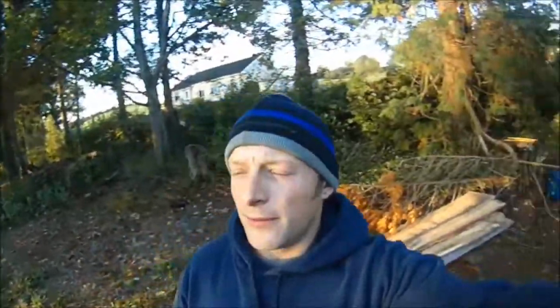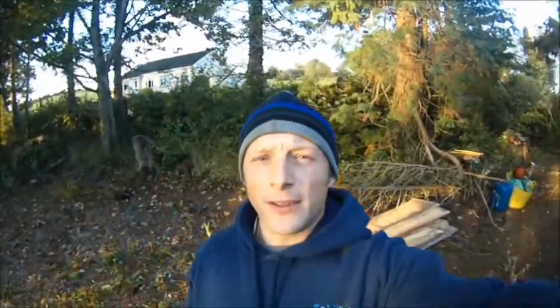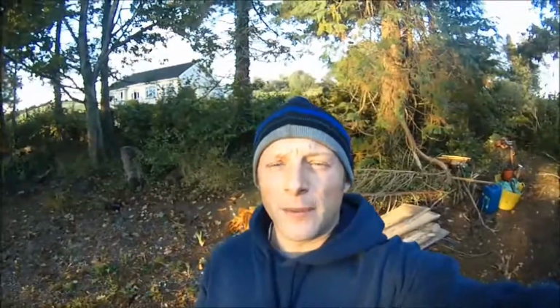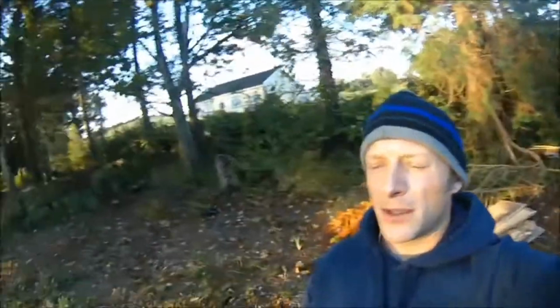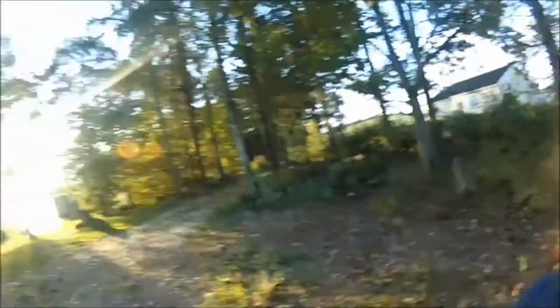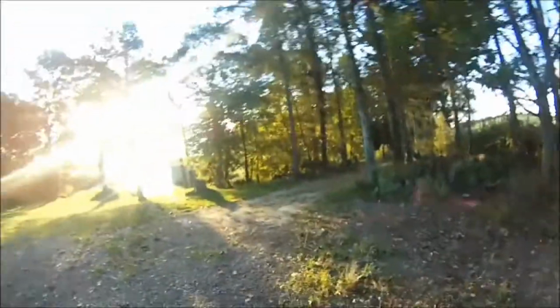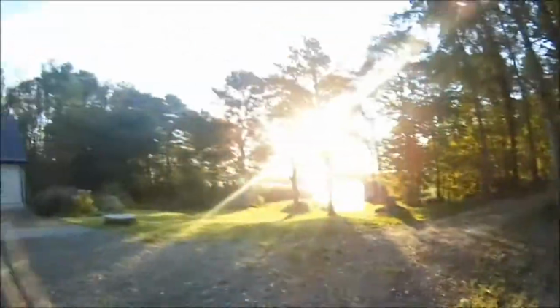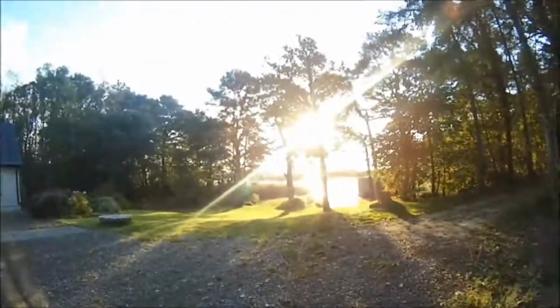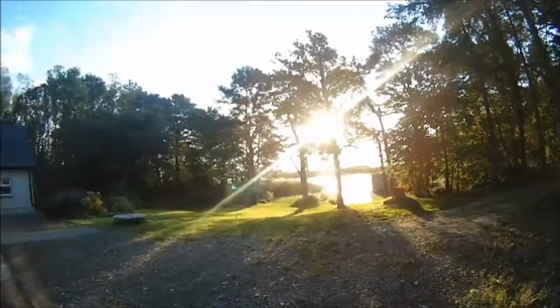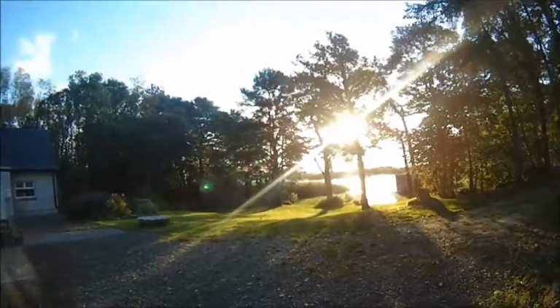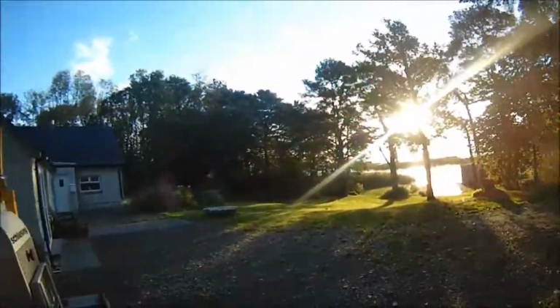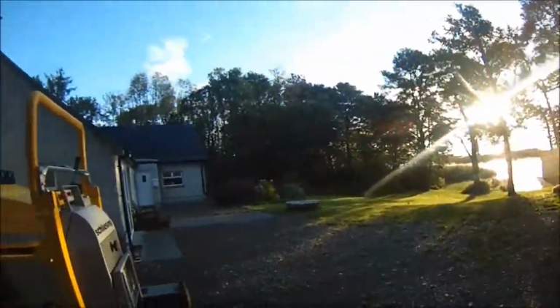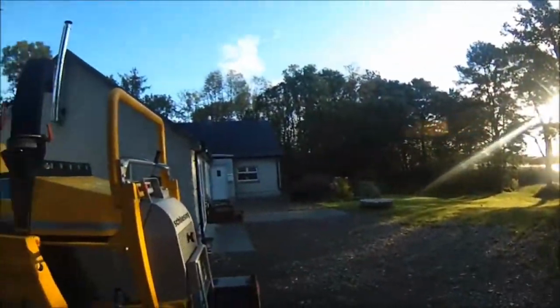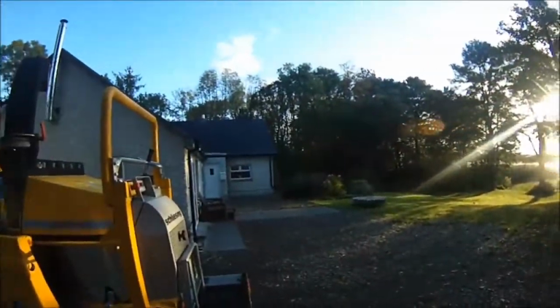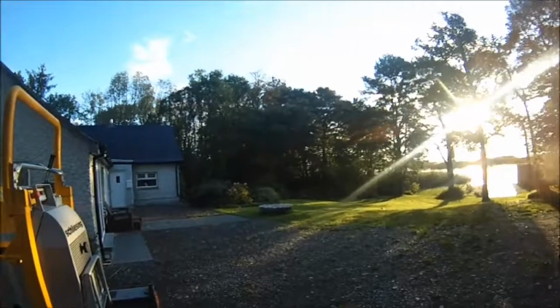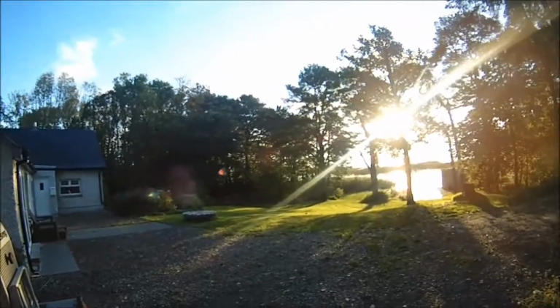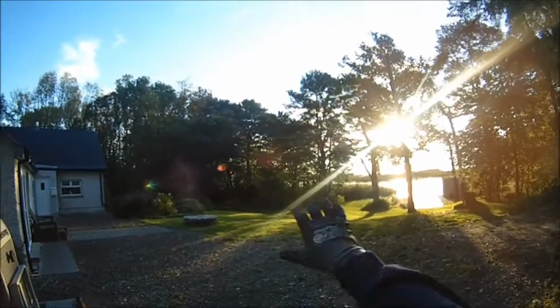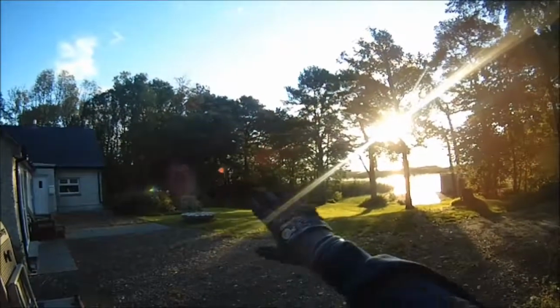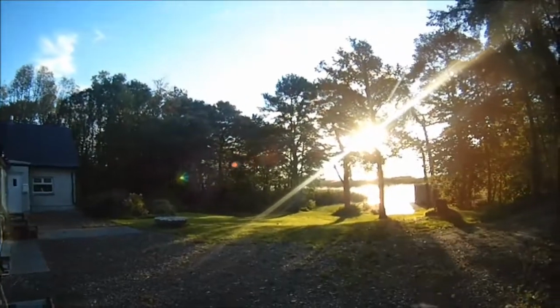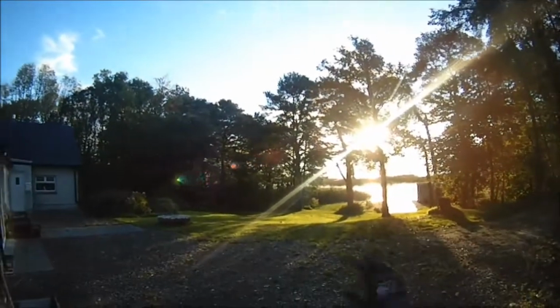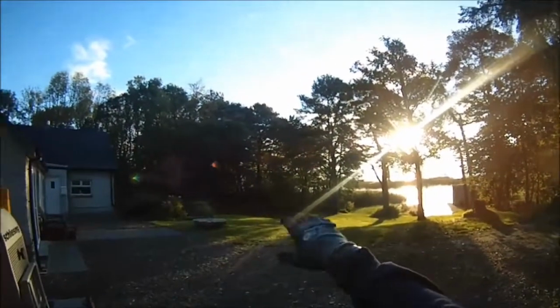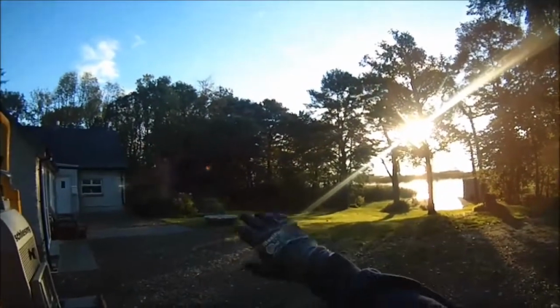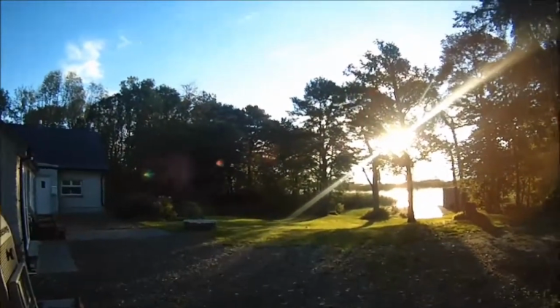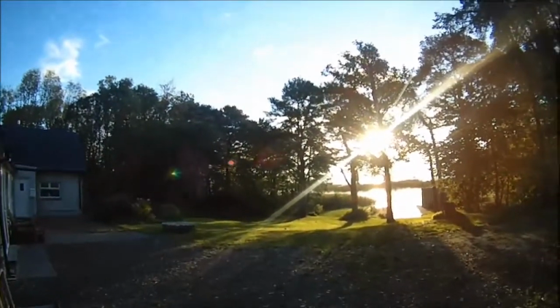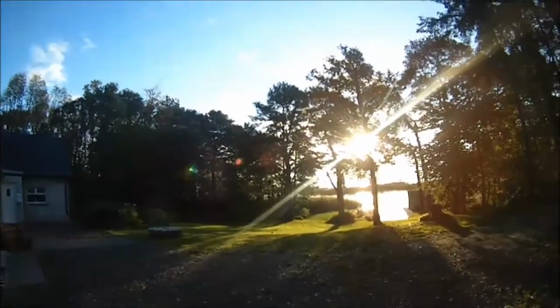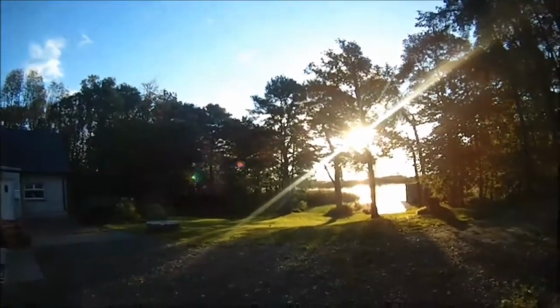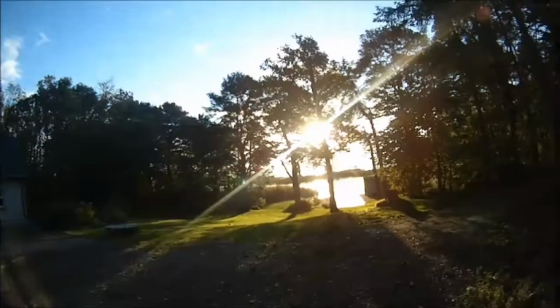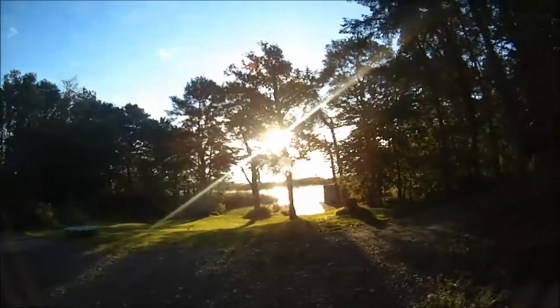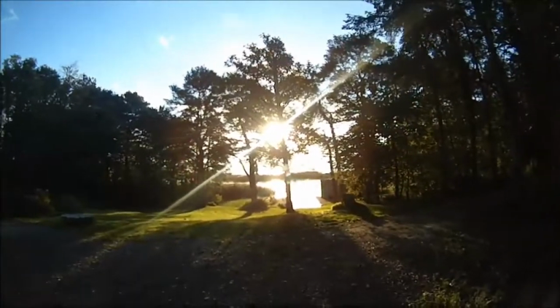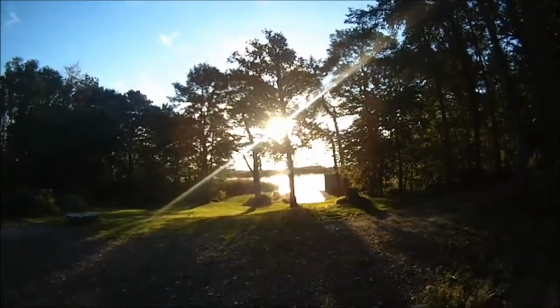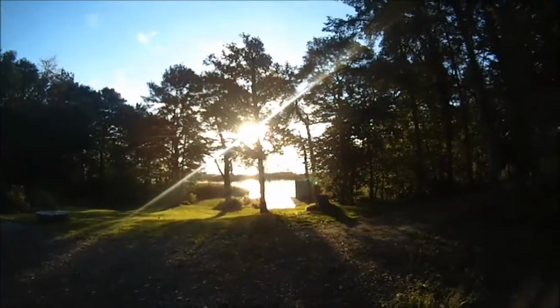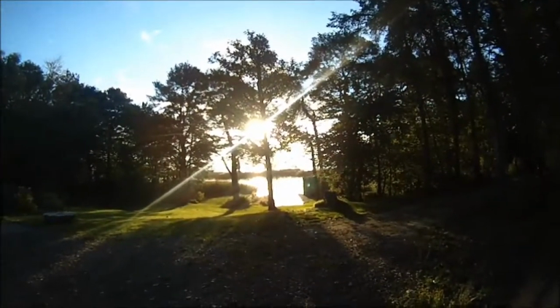This is a holiday home for a client of ours and they want to open up the view here, so we're just taking out a lot of the small undergrowth, leaving the bigger trees so you can get a good view out of the lake.